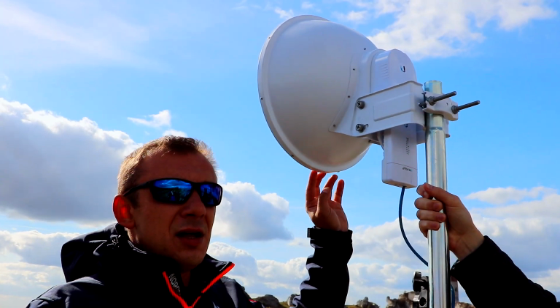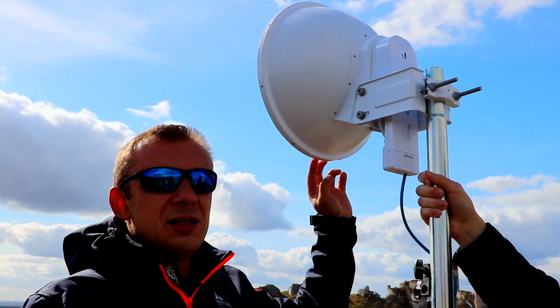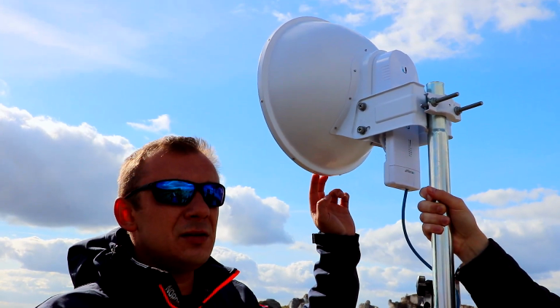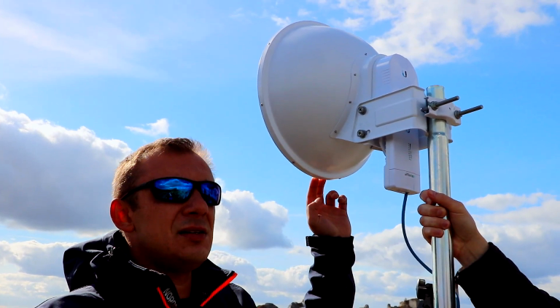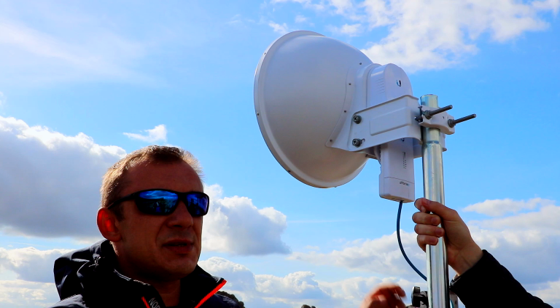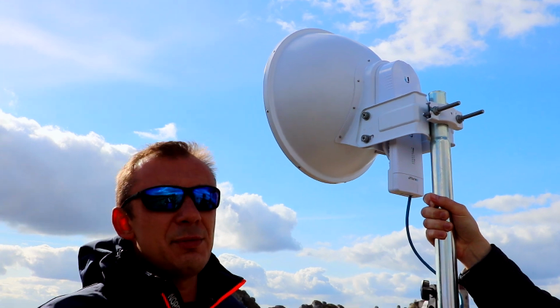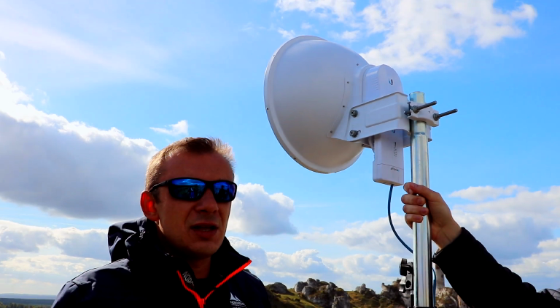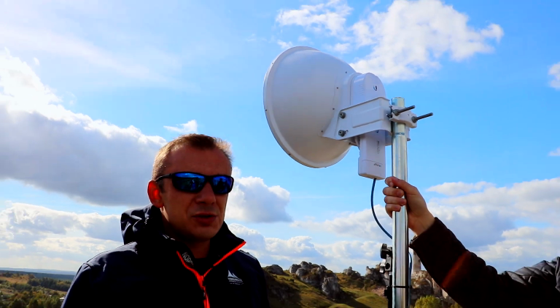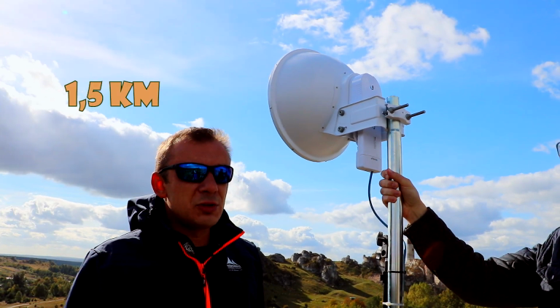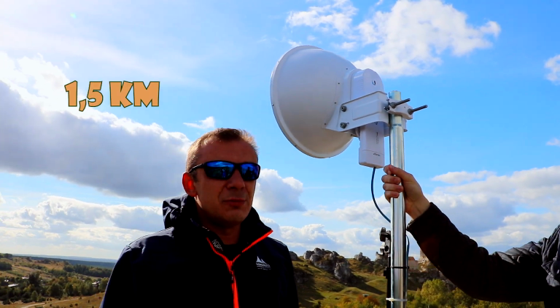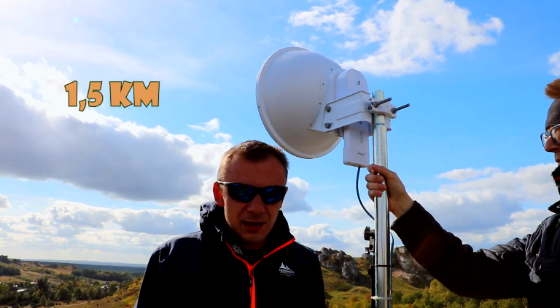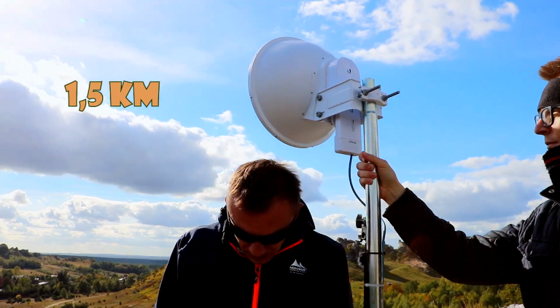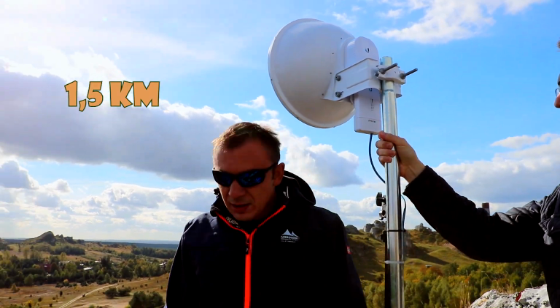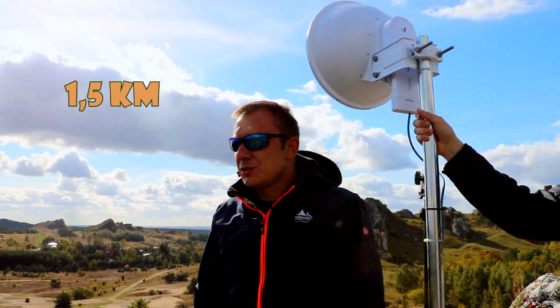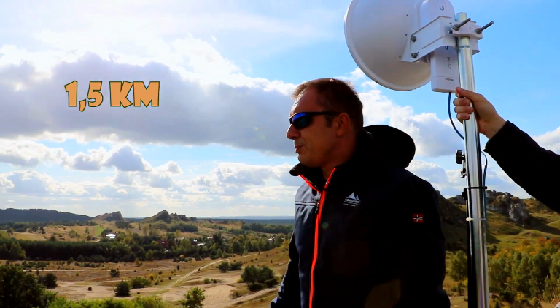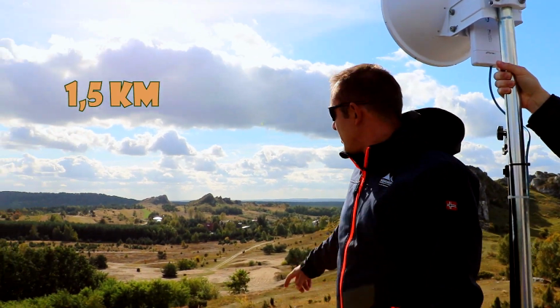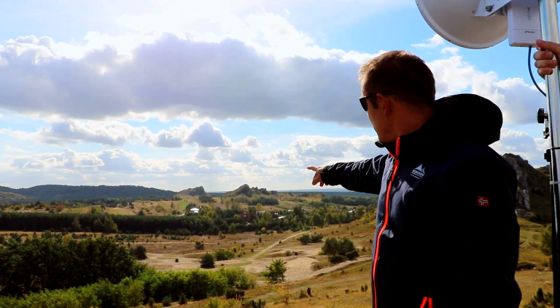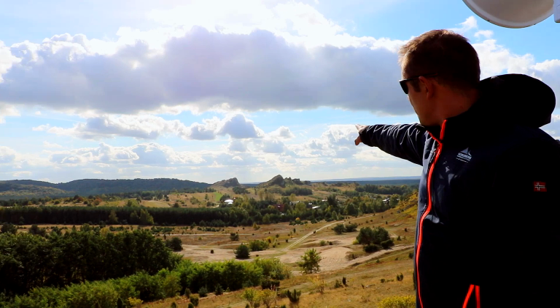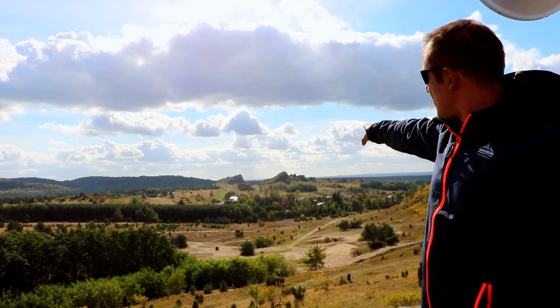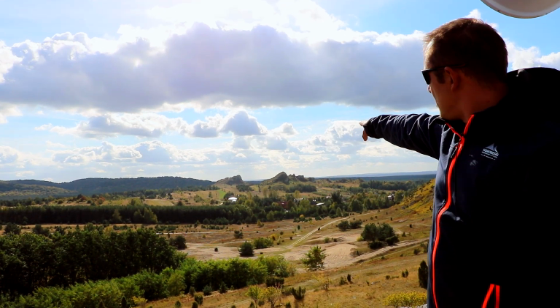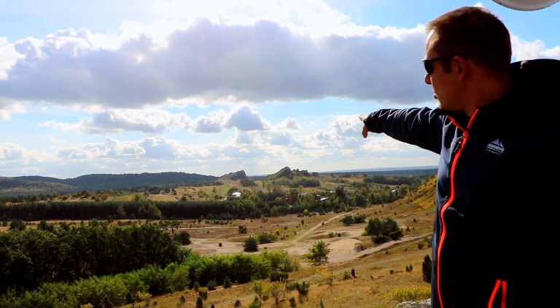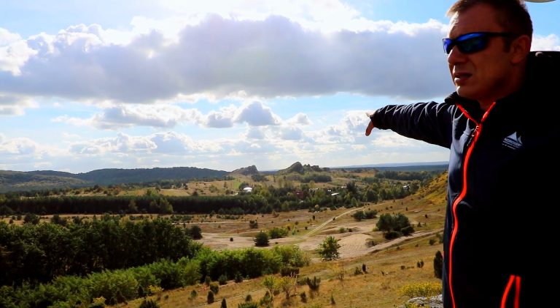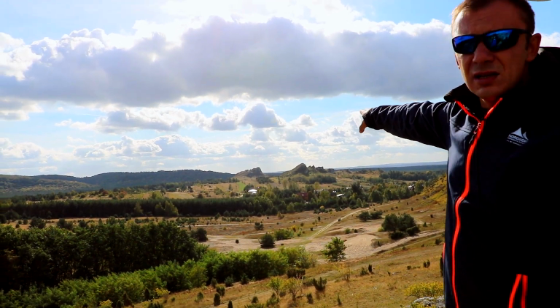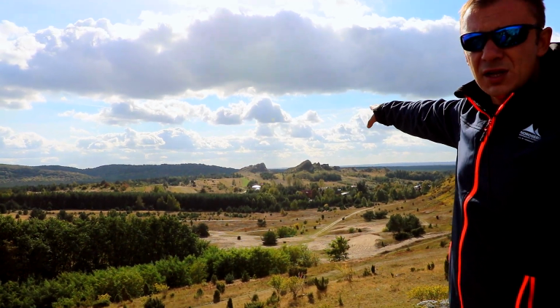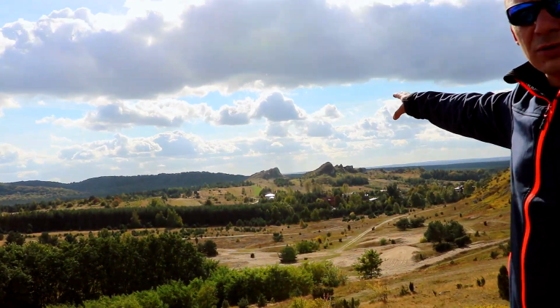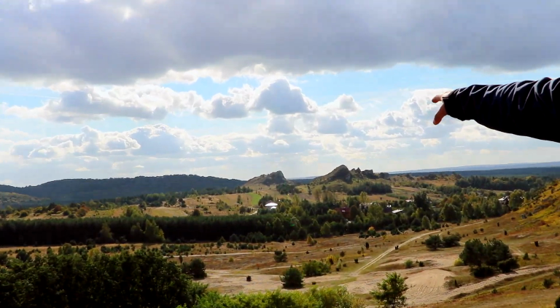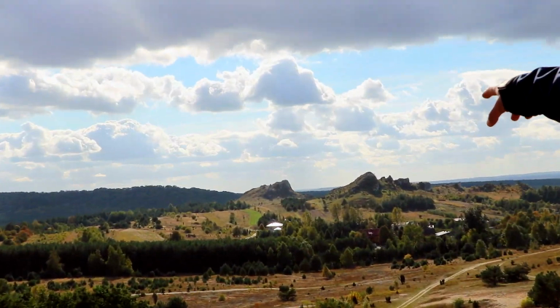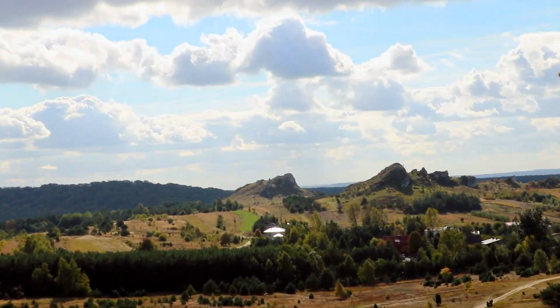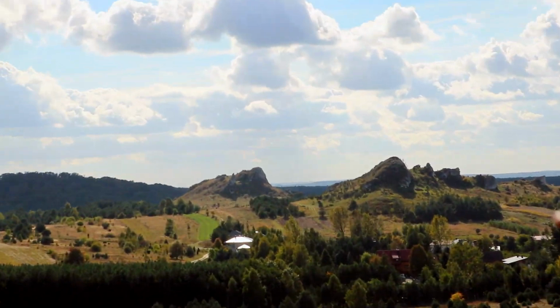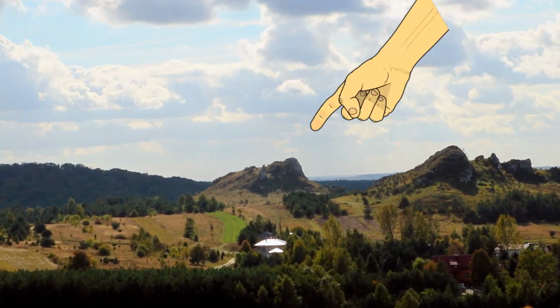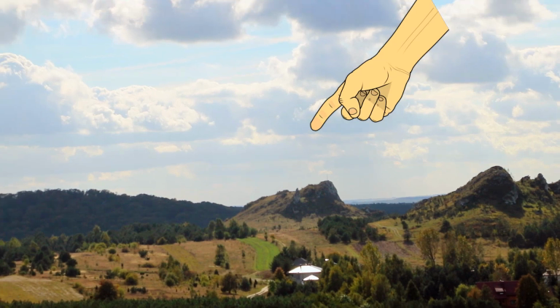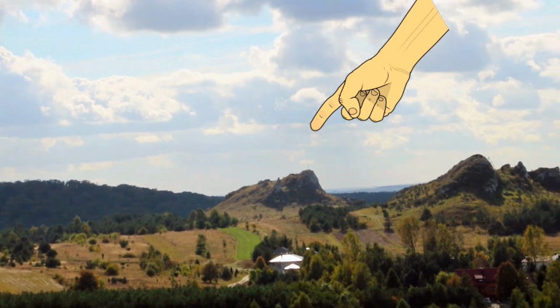We are setting up the link at a distance of 1.5 kilometers. Our reference point is that mountain with the cross. That's where the second team is, and they have the same setup.